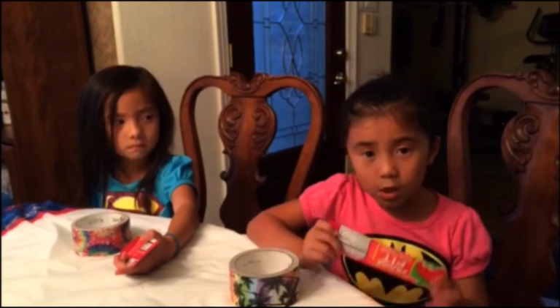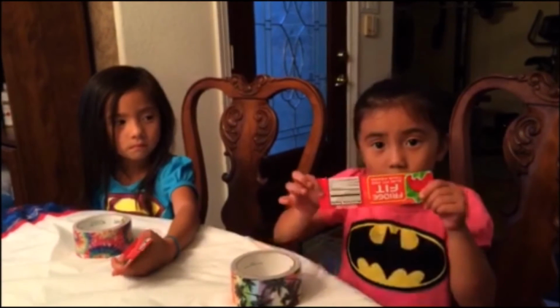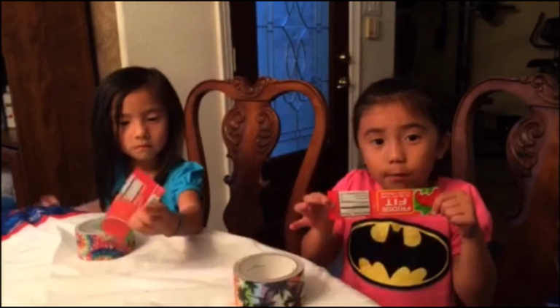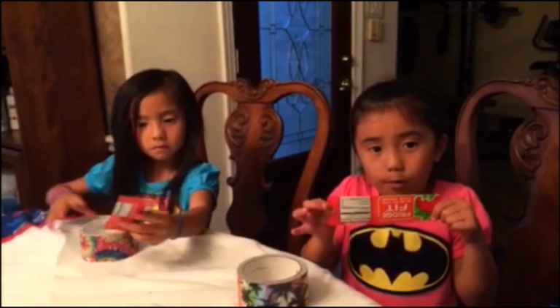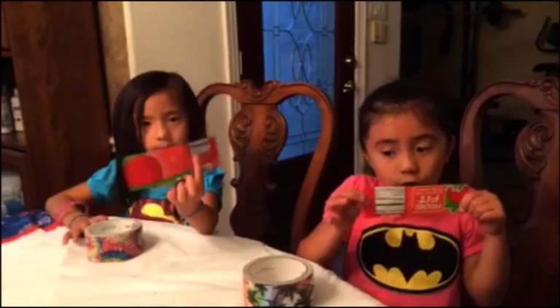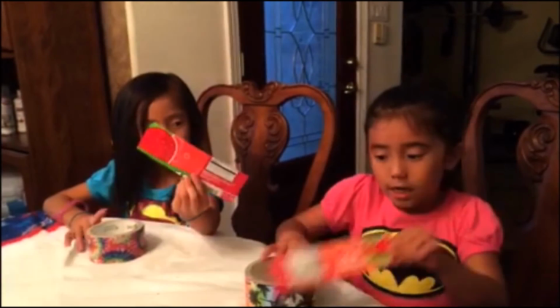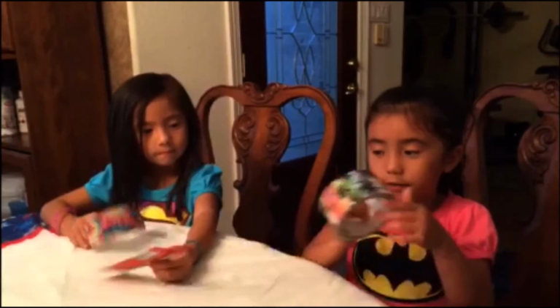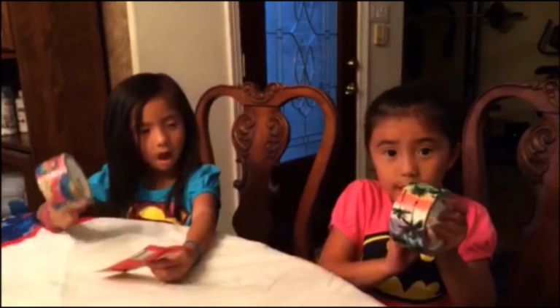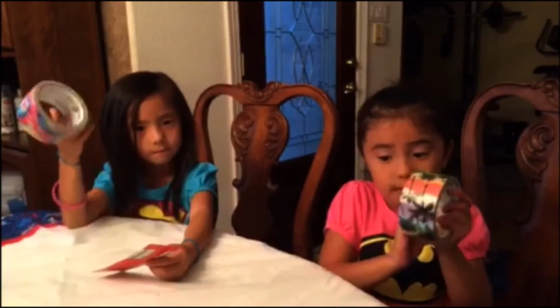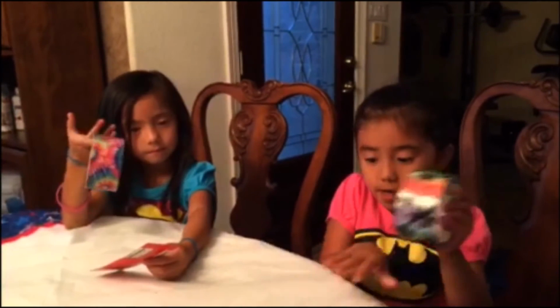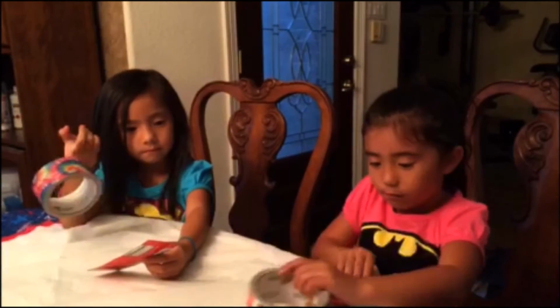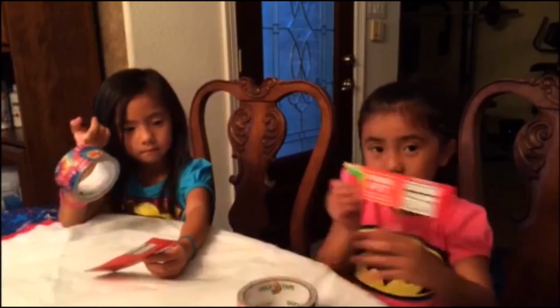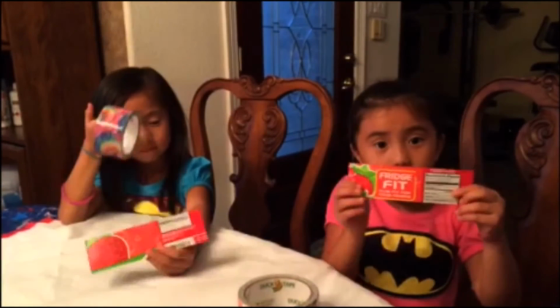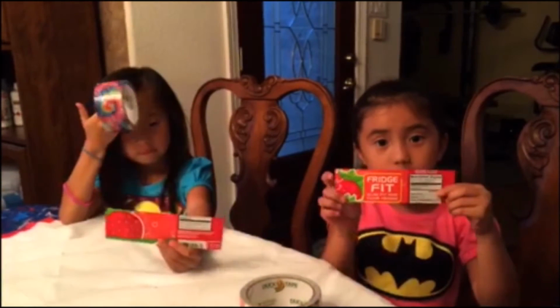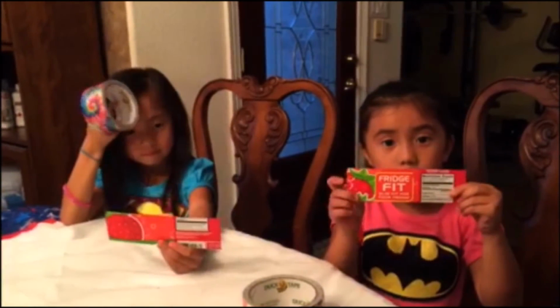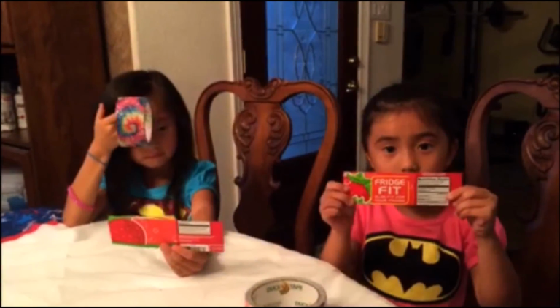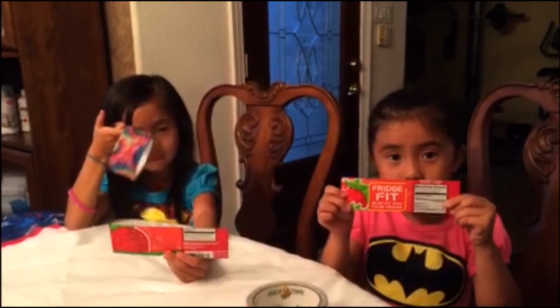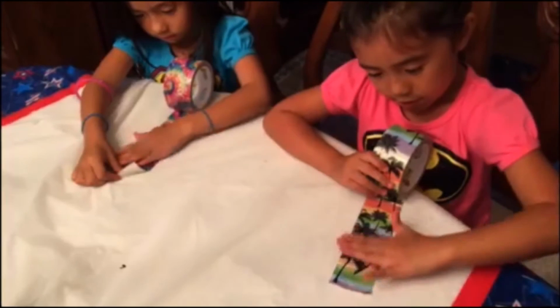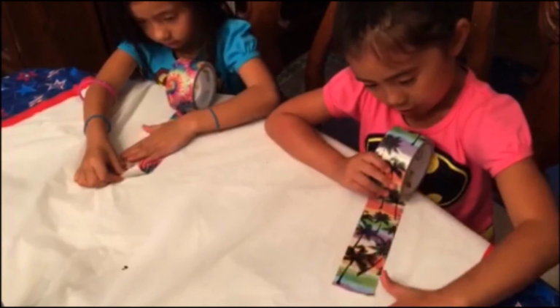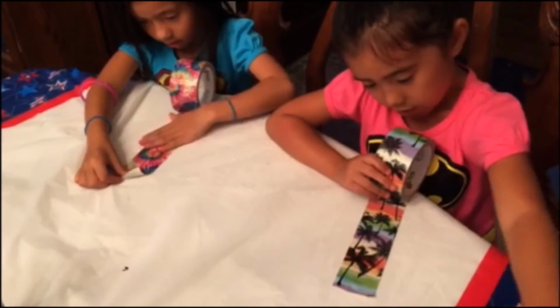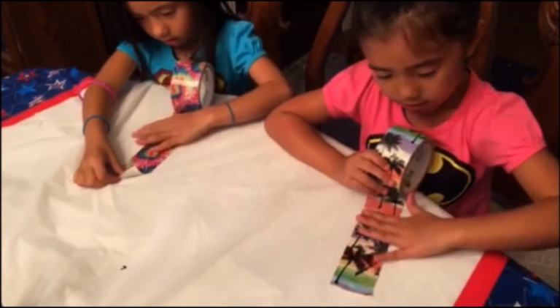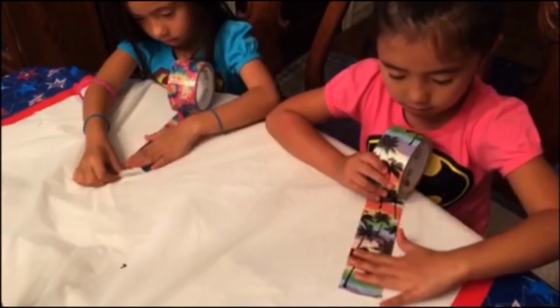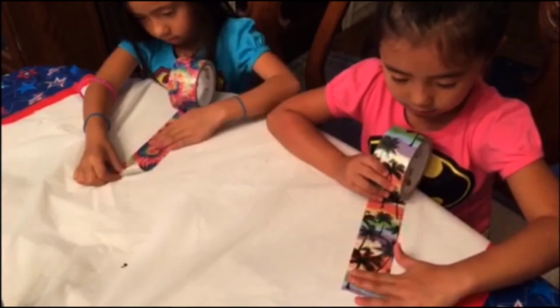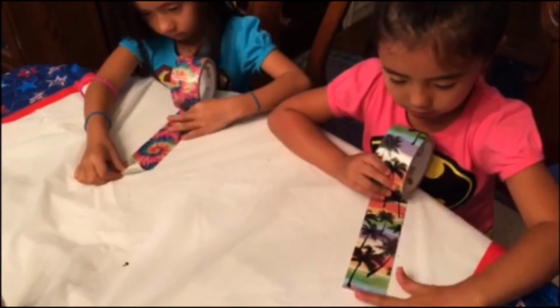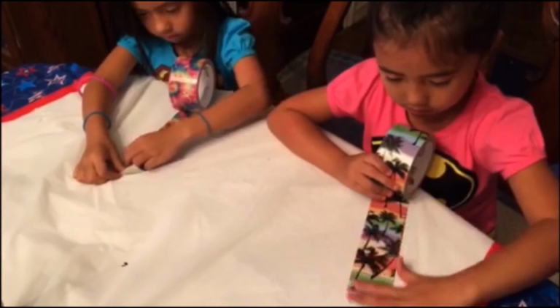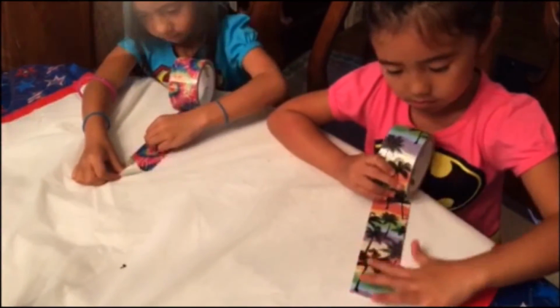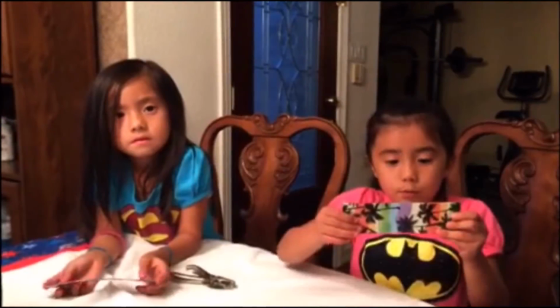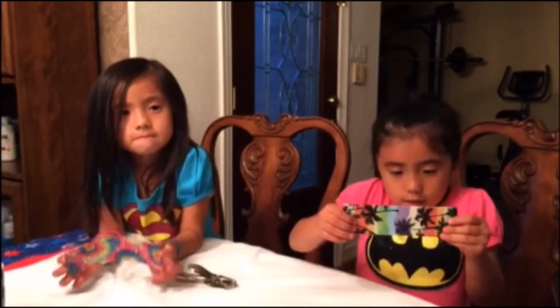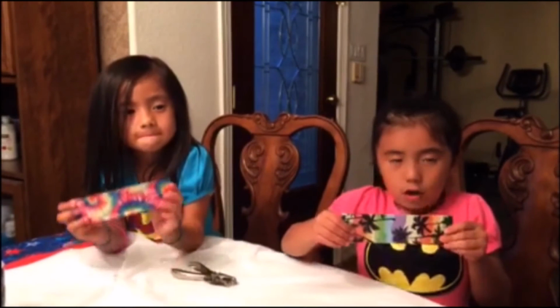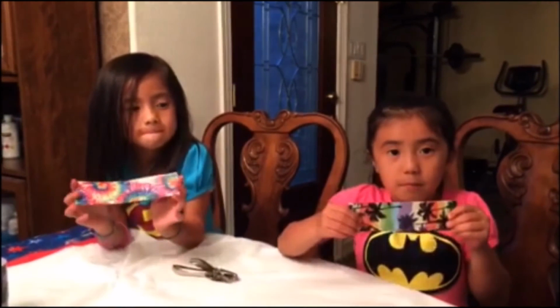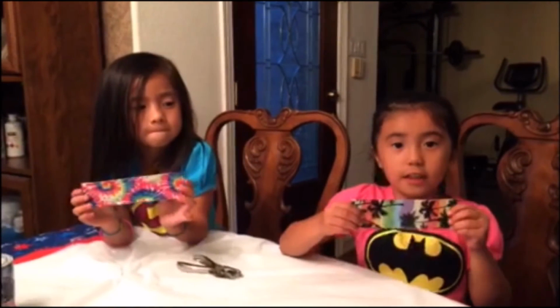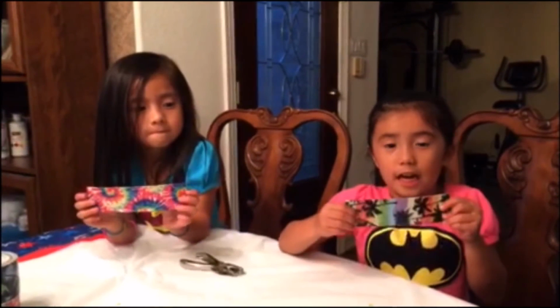We have some cardboard and we have some duct tape and we're making a bookmark. We push it down. This is what our bookmark looks like.